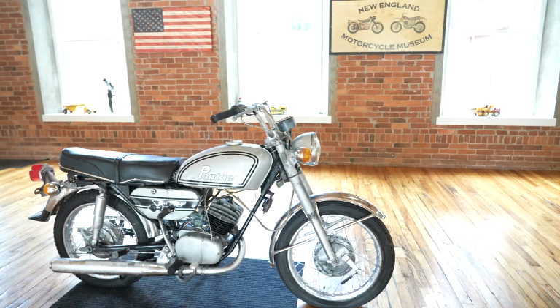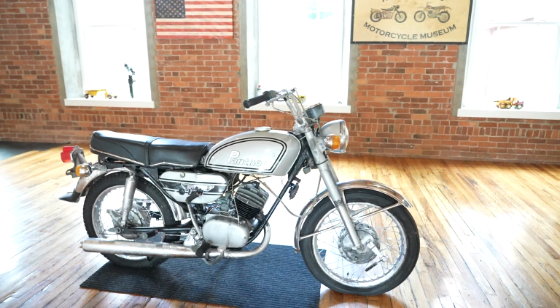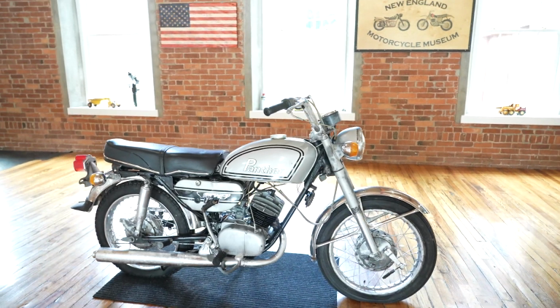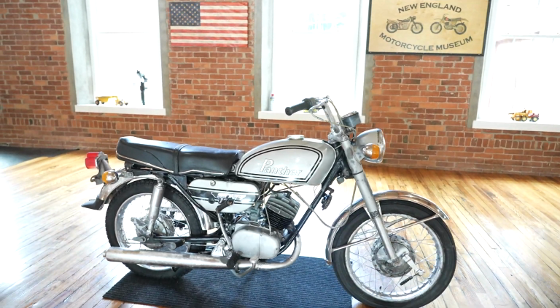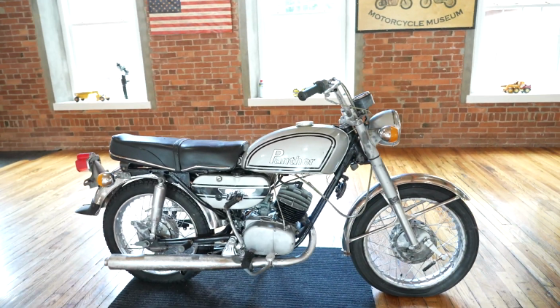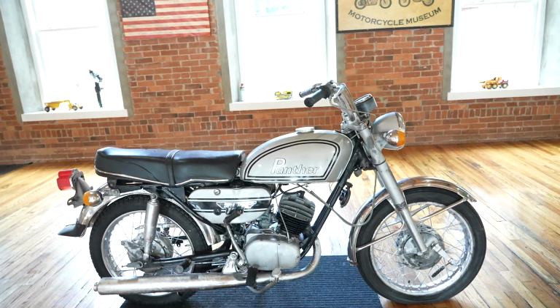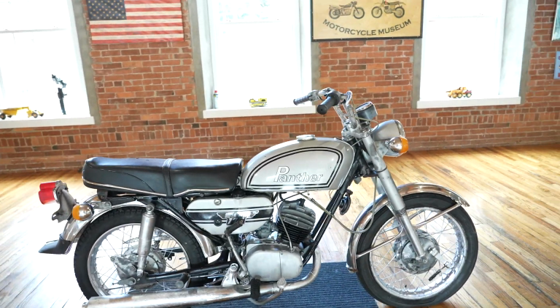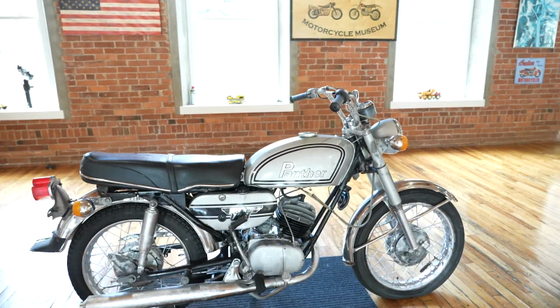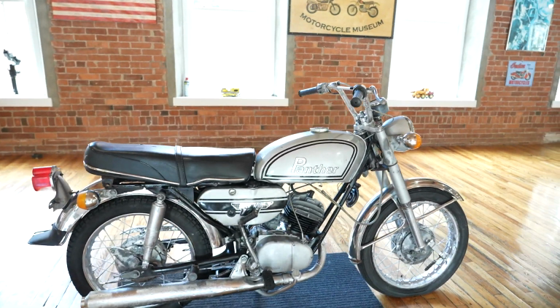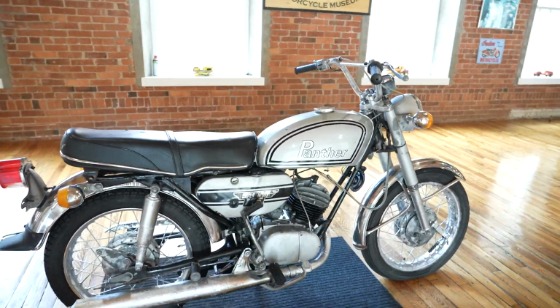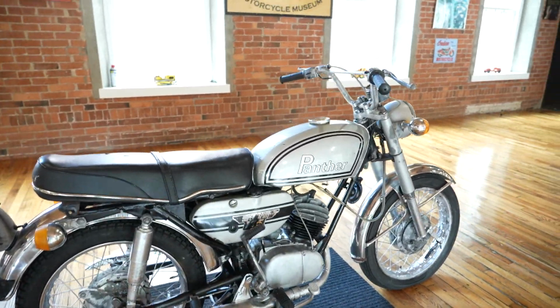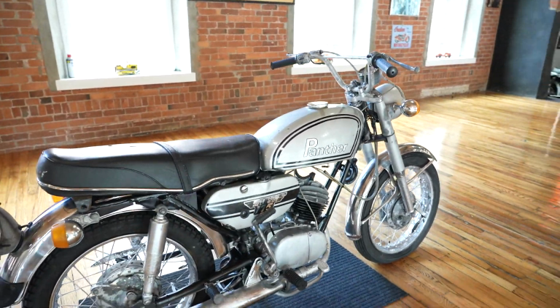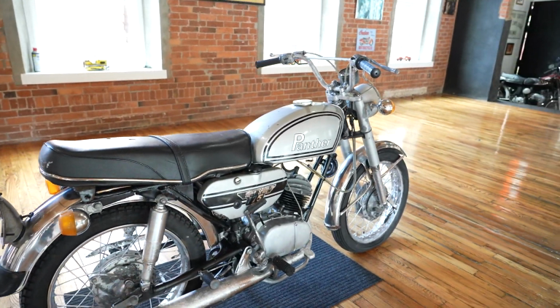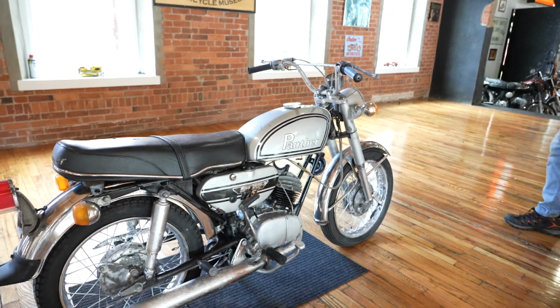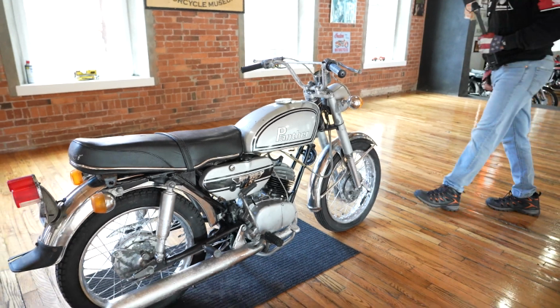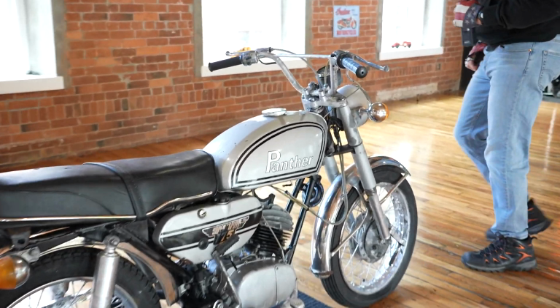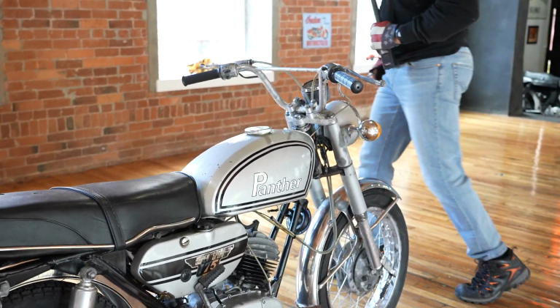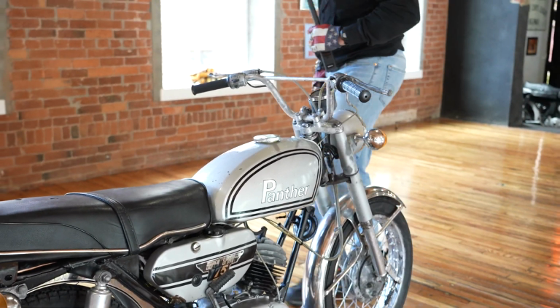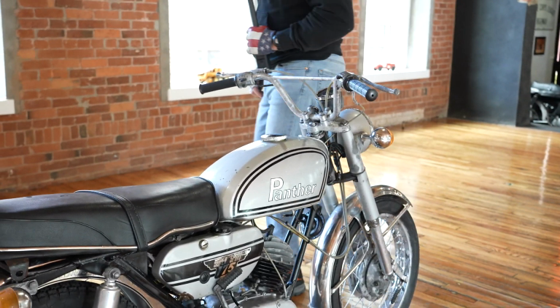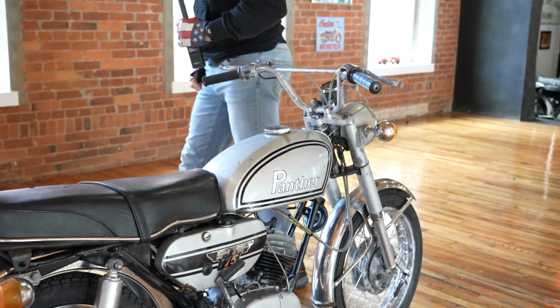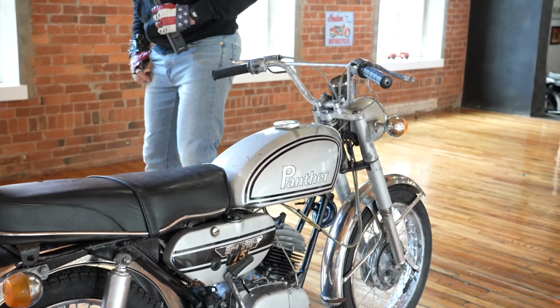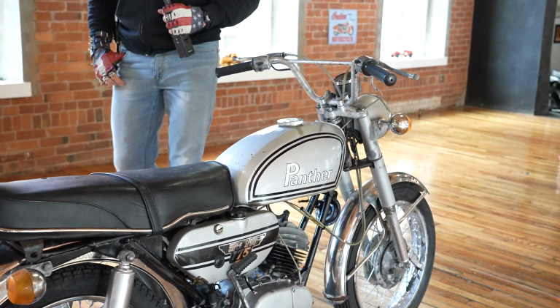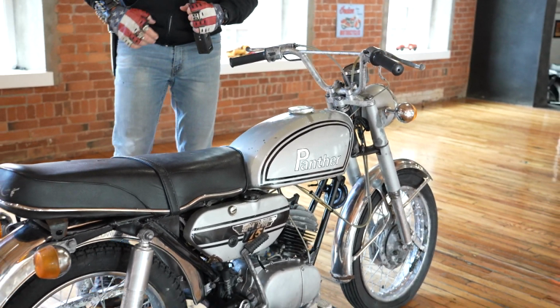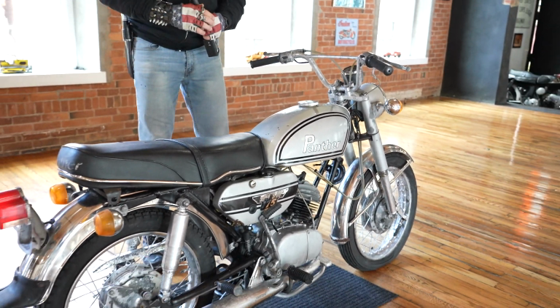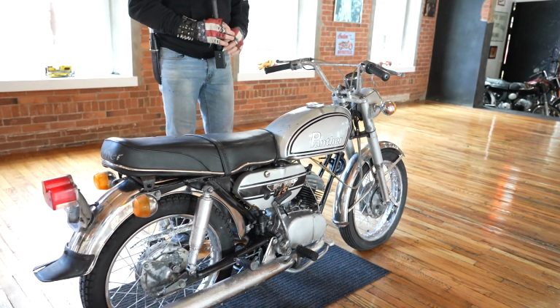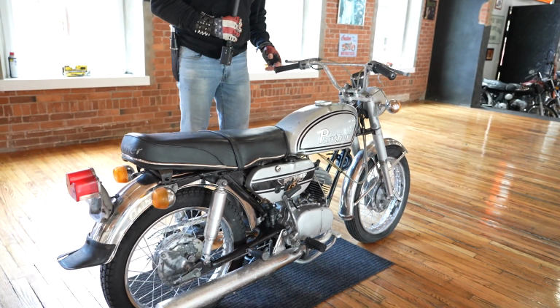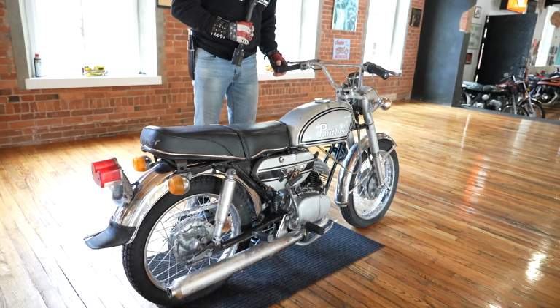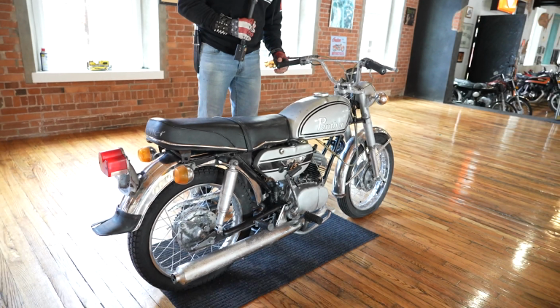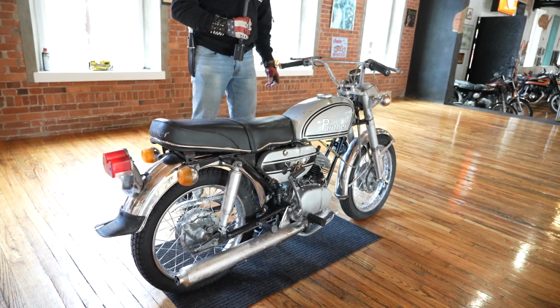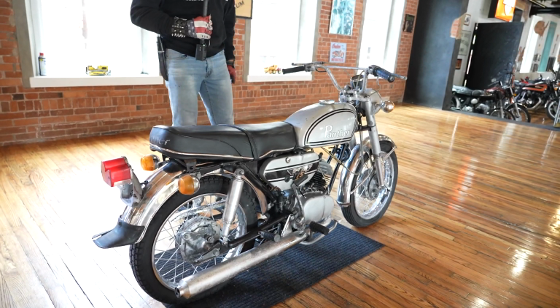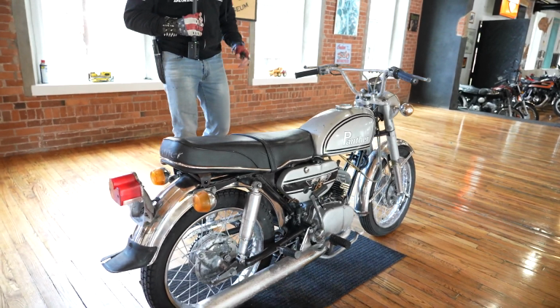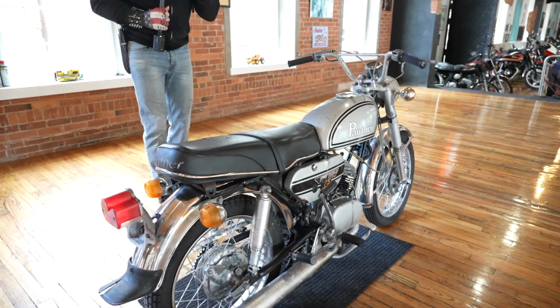Check out this beauty. I bet you've never seen one of these before. This is a classic 100% original Panther right down to the paint job. I think the tires are — I'm 99% sure these are the original tires. This thing's got 248 miles on it.